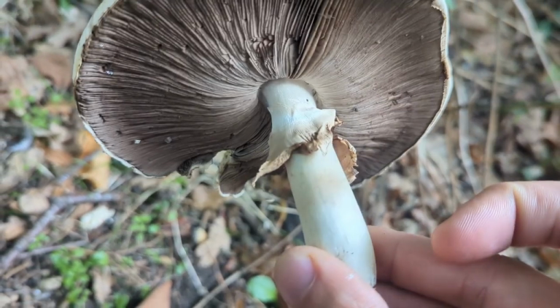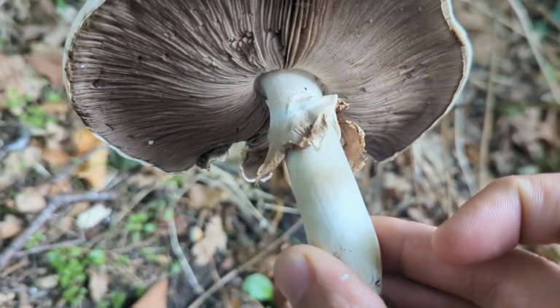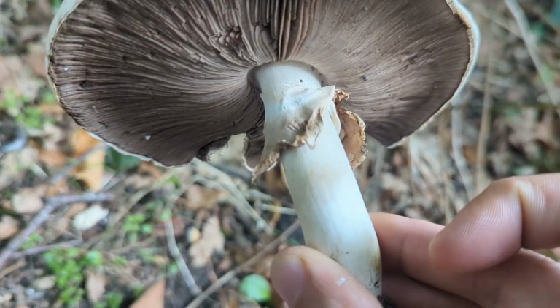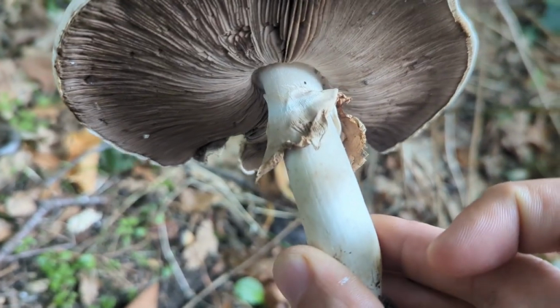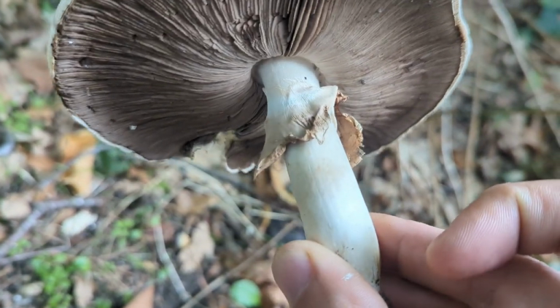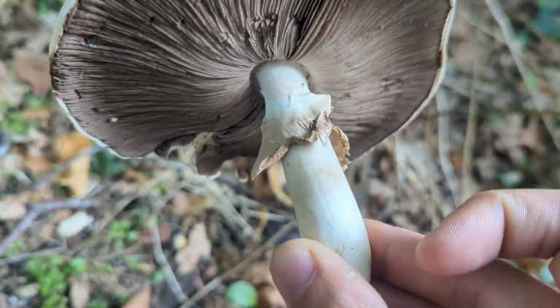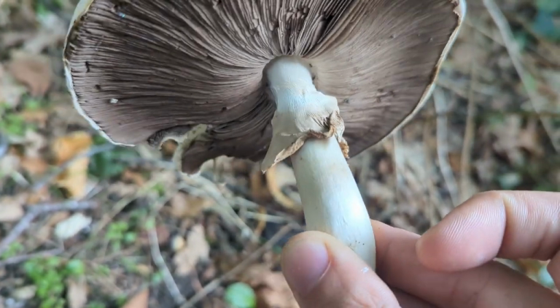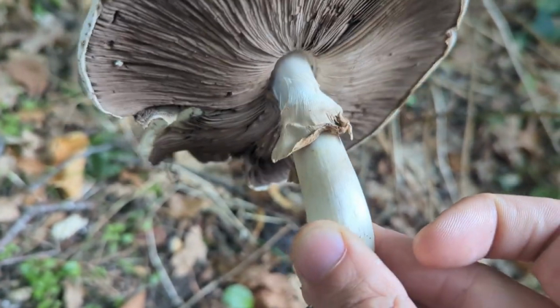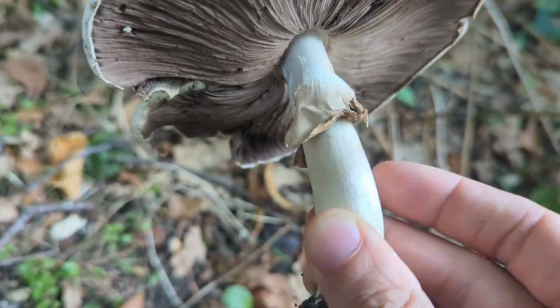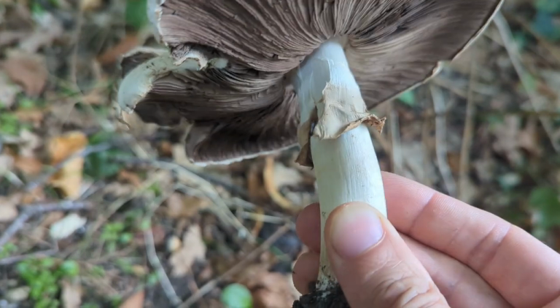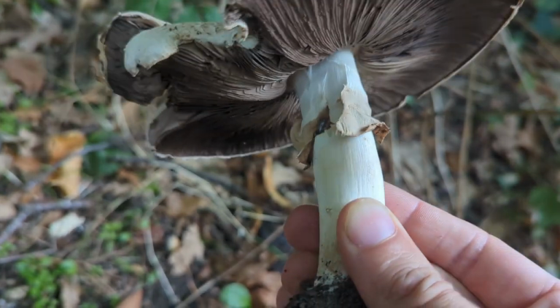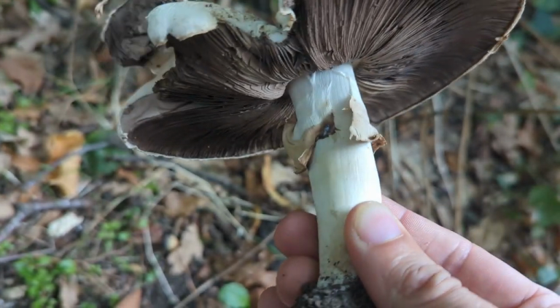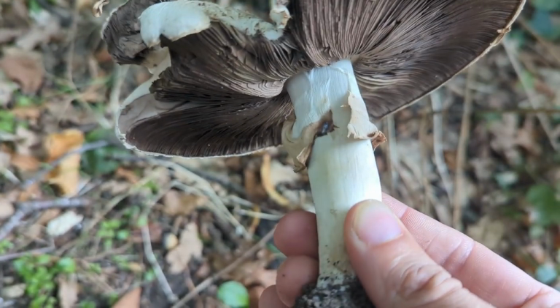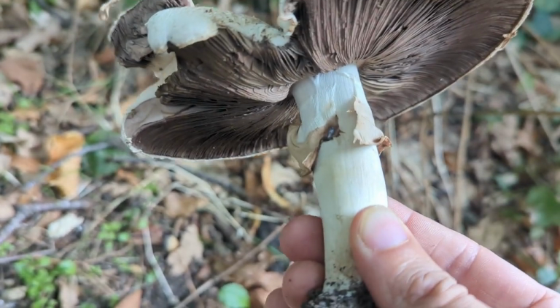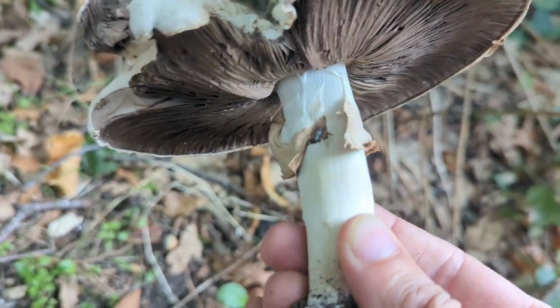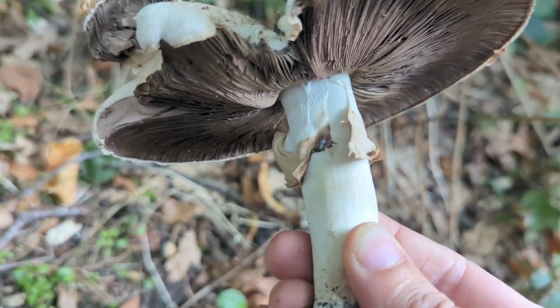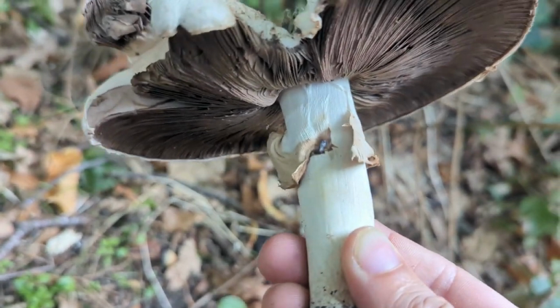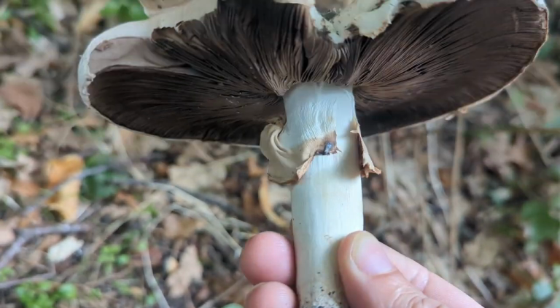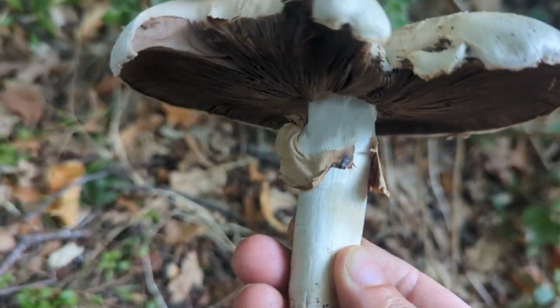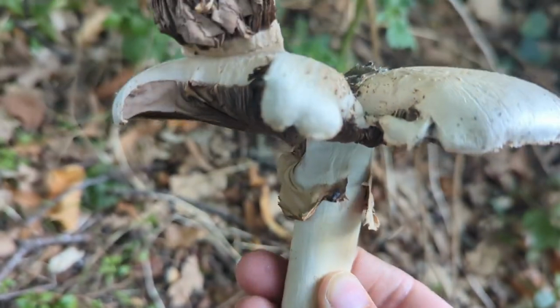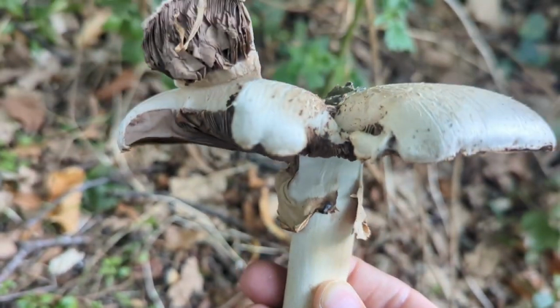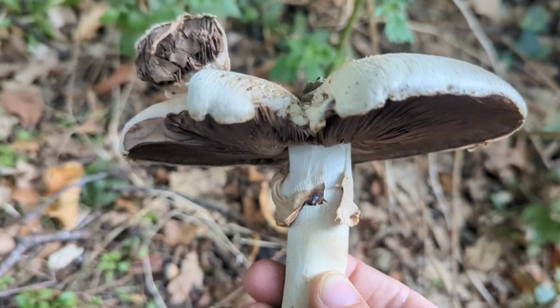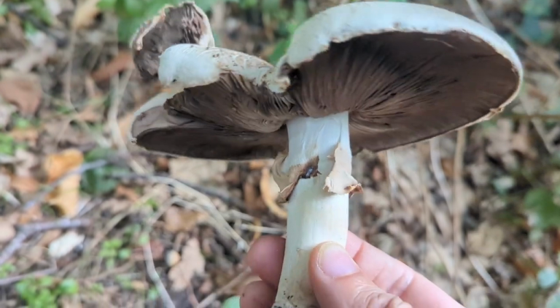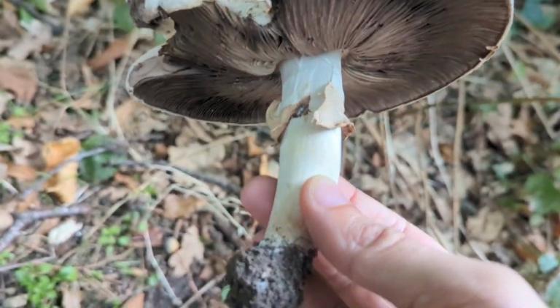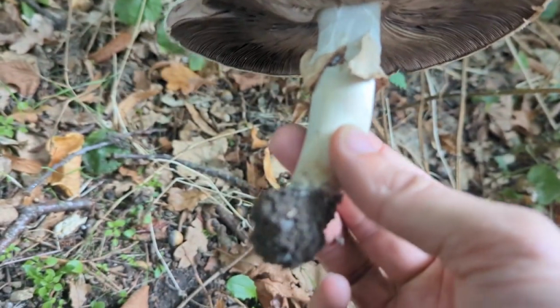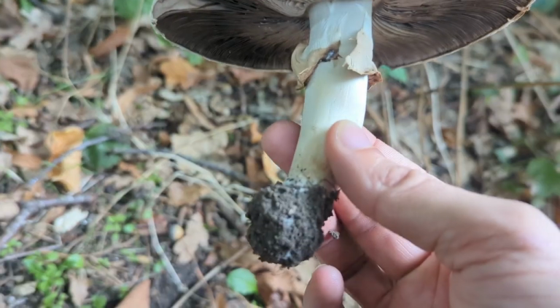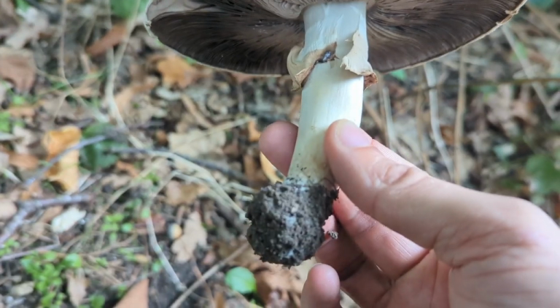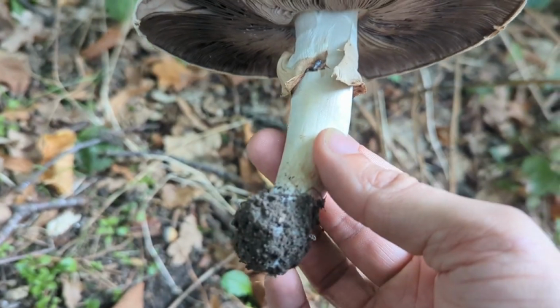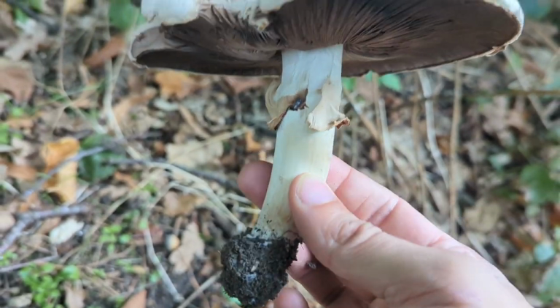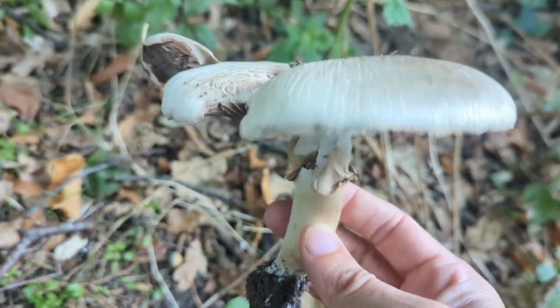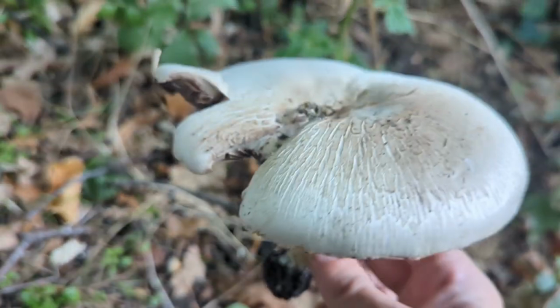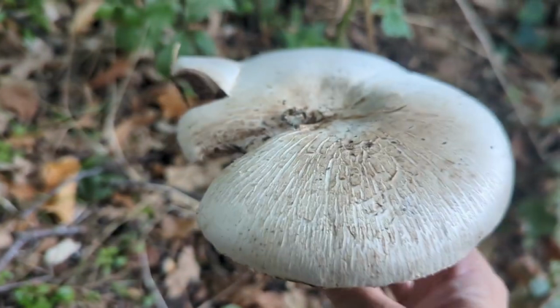The skirt's job is to protect those gills as it's growing, so nothing will go in there and eat them. Then when it's ready to start sporulating and dropping its spores, the skirt drops away from the cap and allows space for the spores to drop out. When this one is sealed, it looks a lot like a cogwheel.